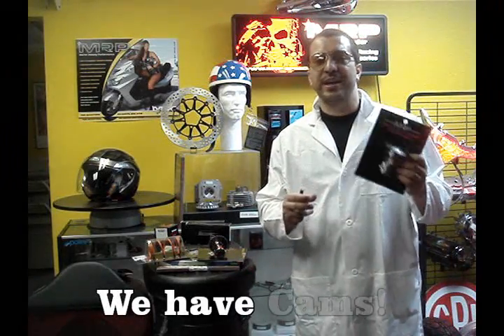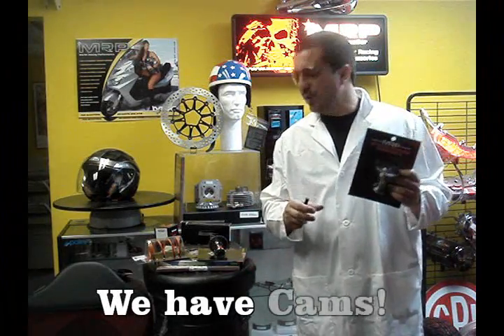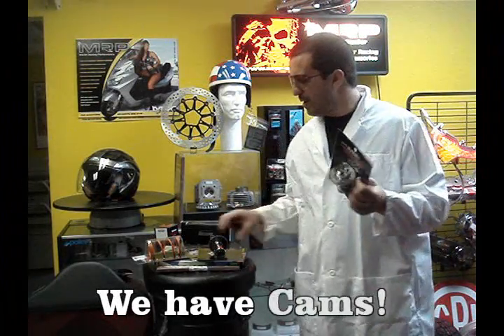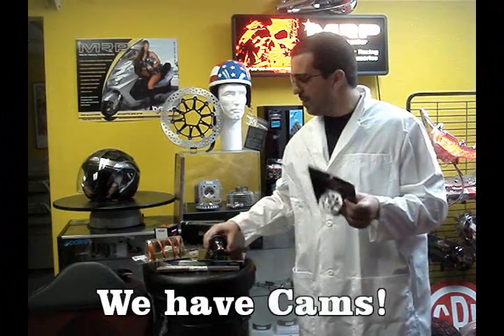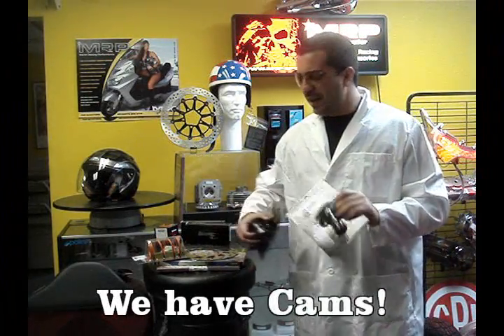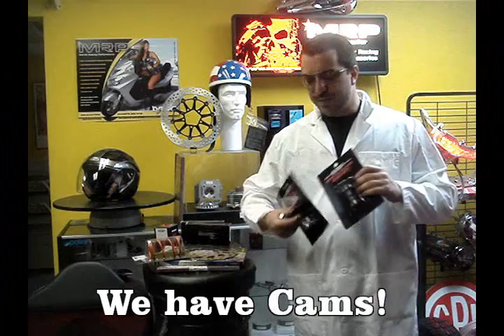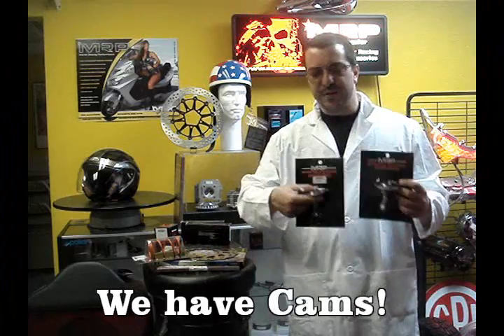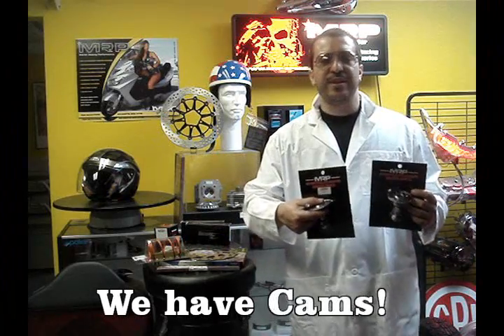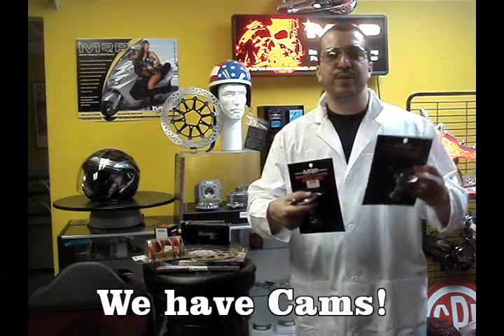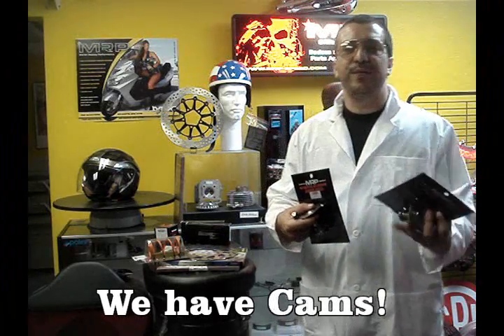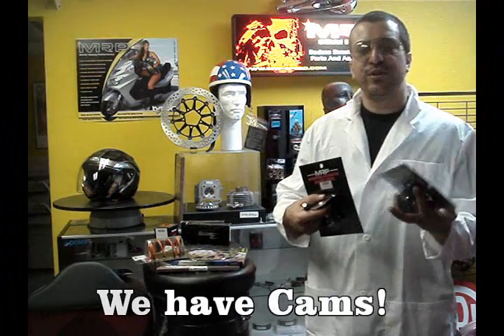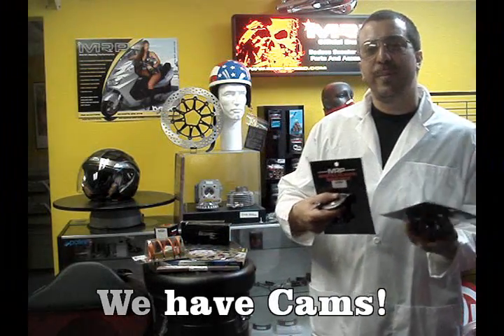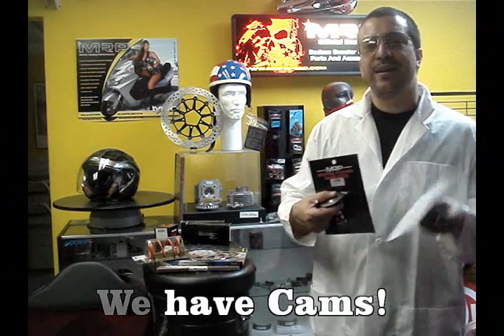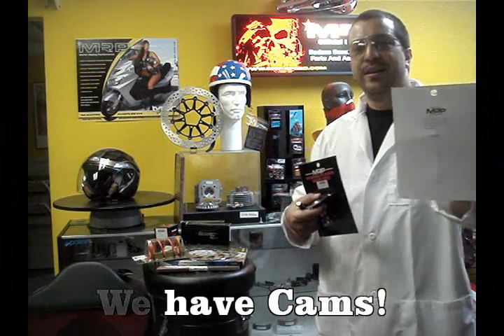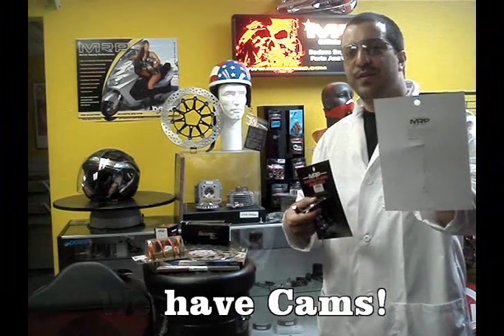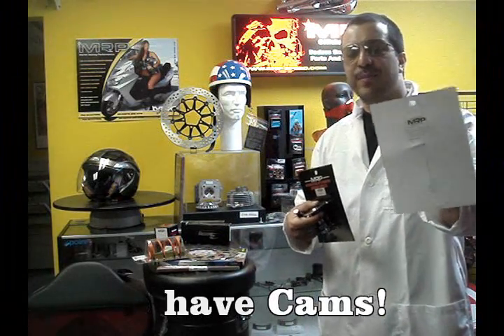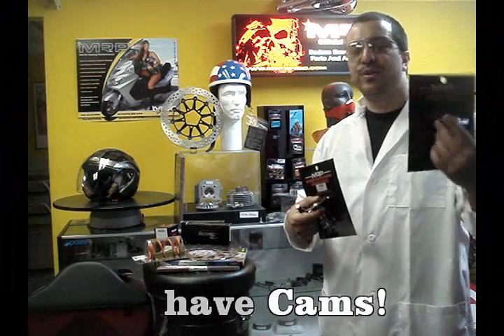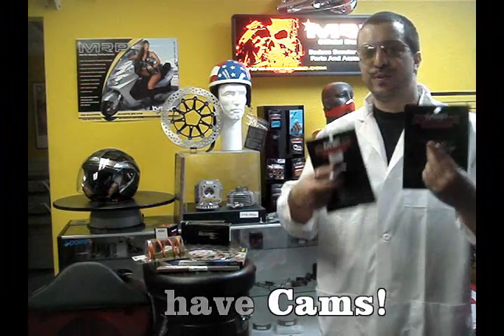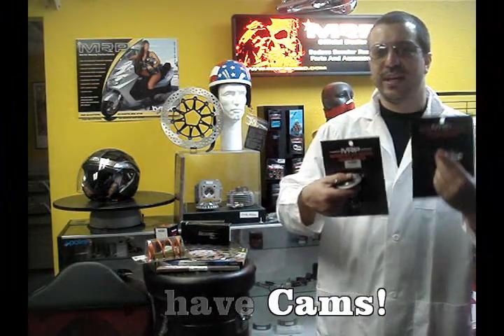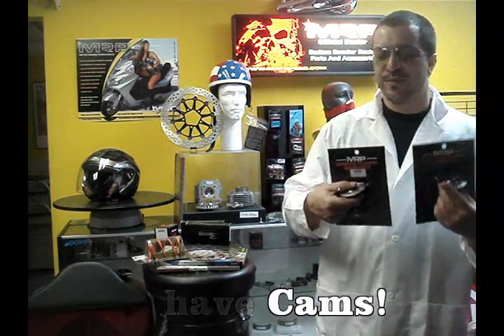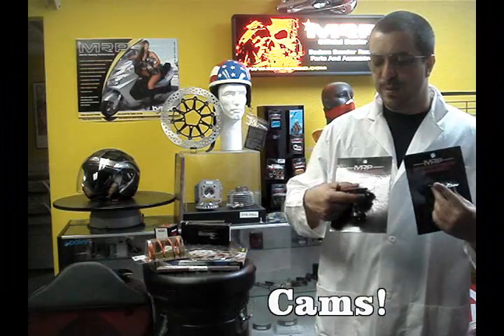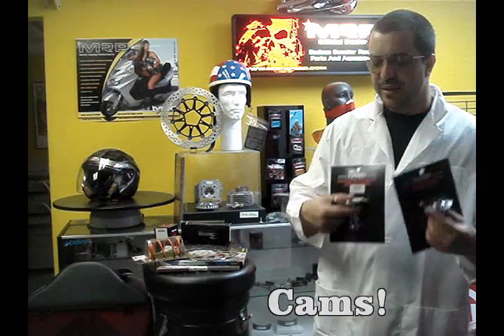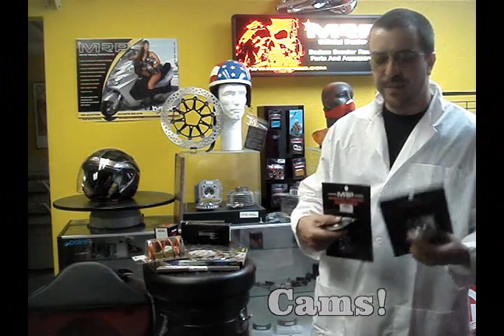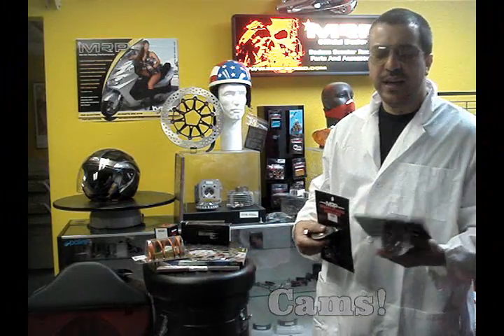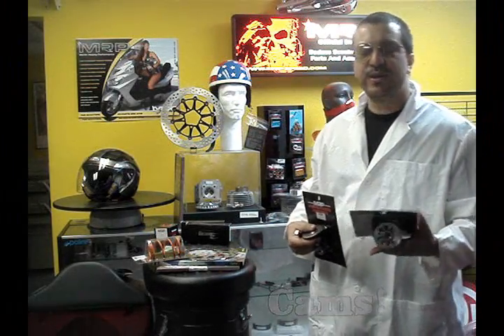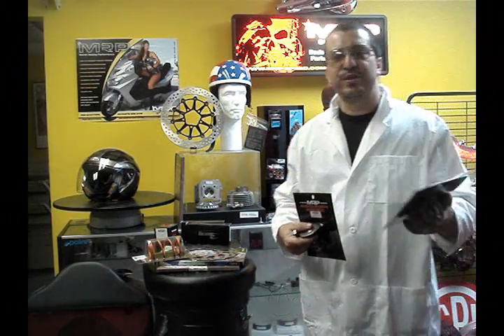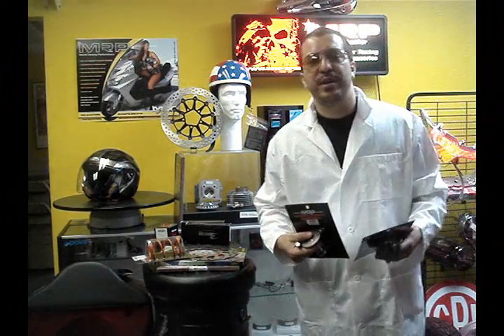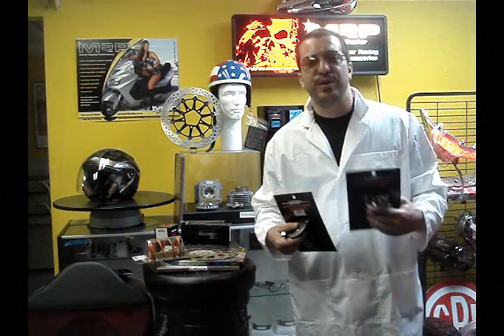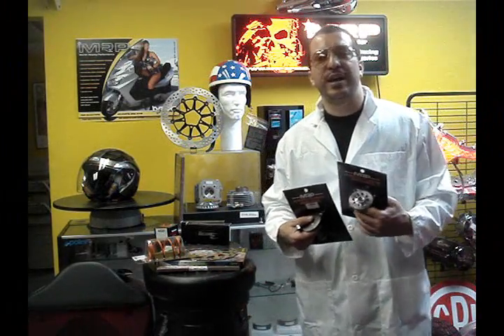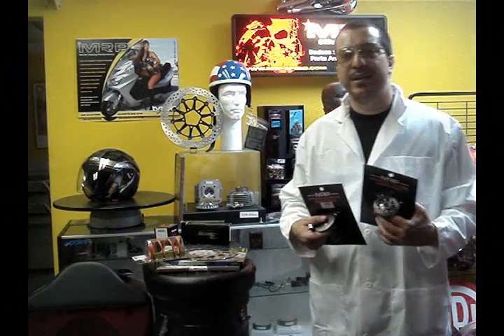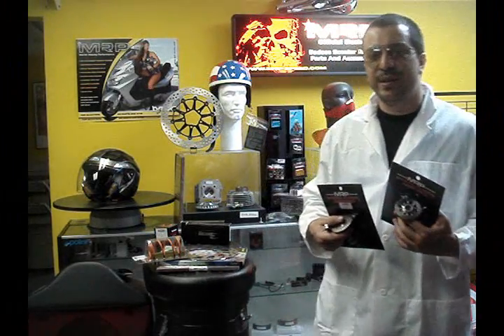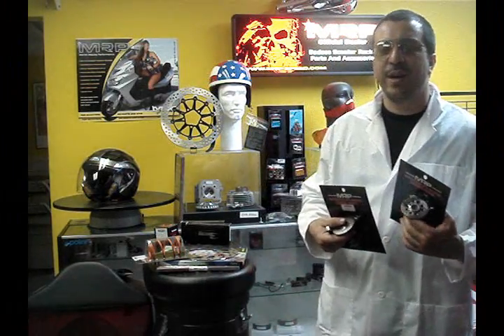We have a lot of cams on the website. There are big differences between them, and you'll find the information on the back of the cam so you know the difference between the cams in the MRP lineup. Make sure to visit our website at www.mrp-b.com.